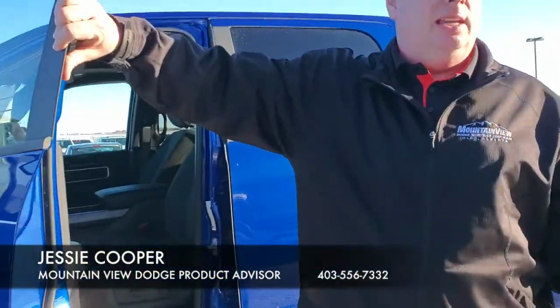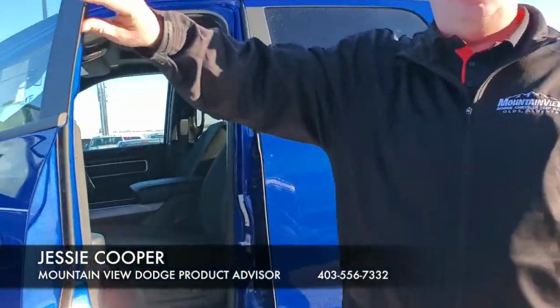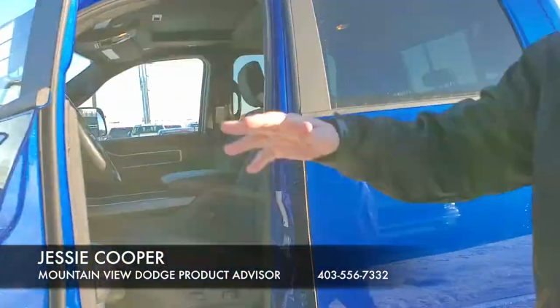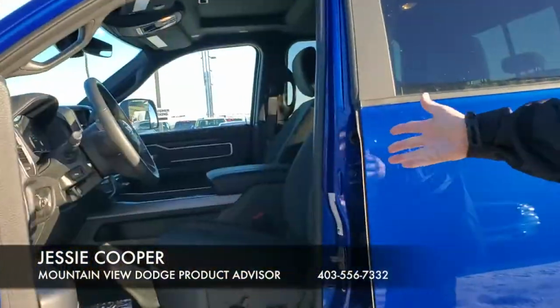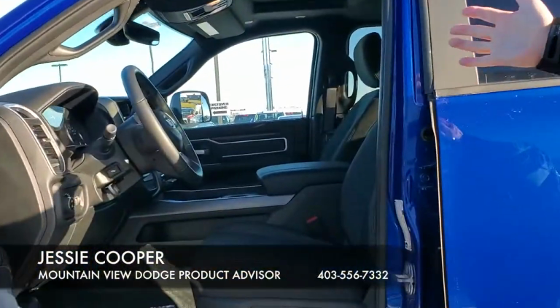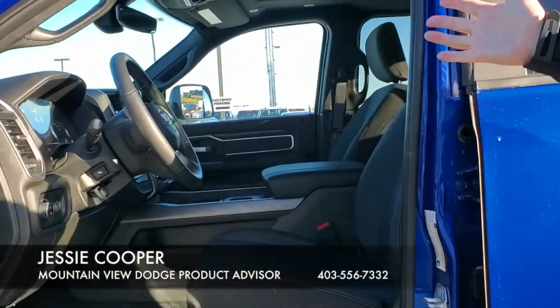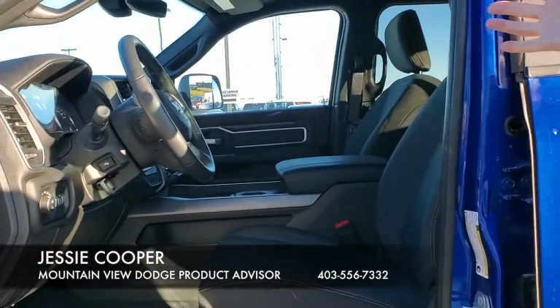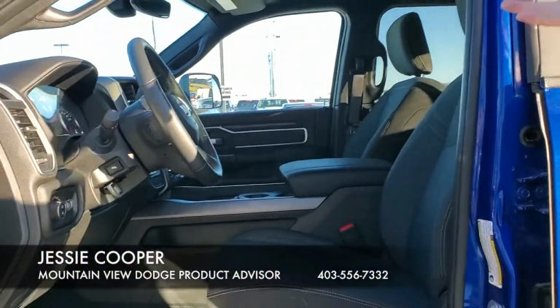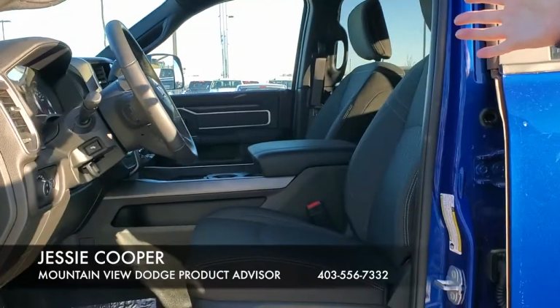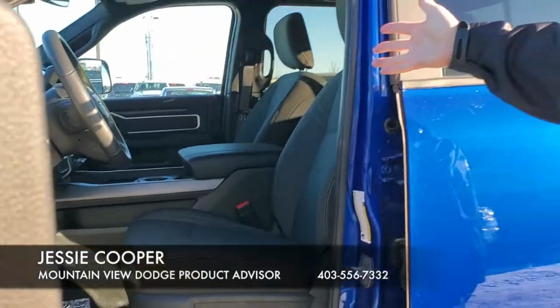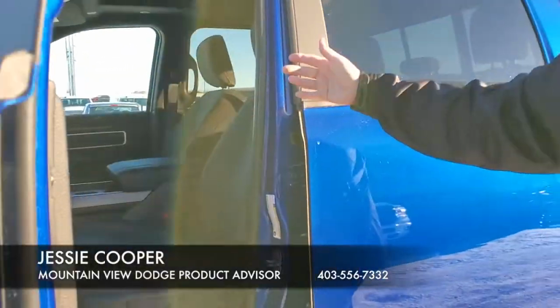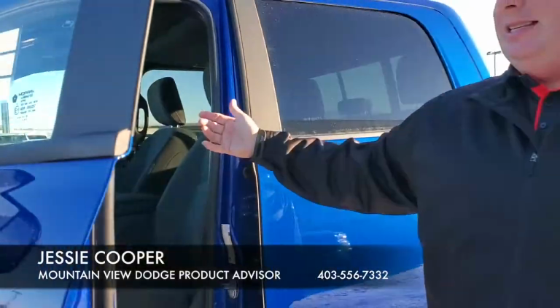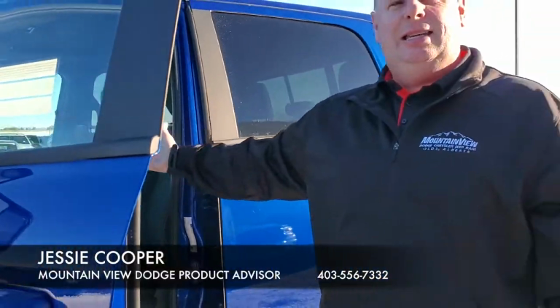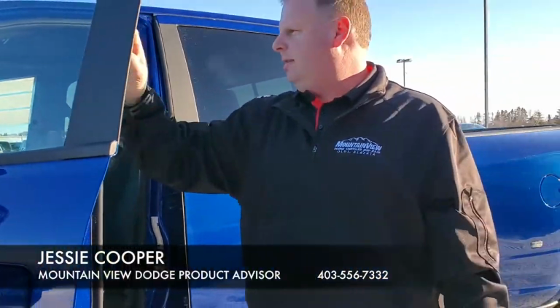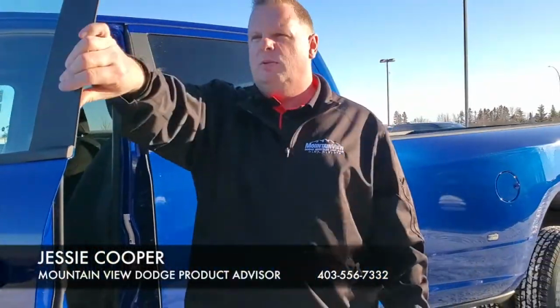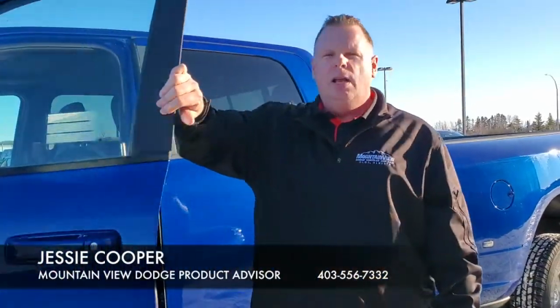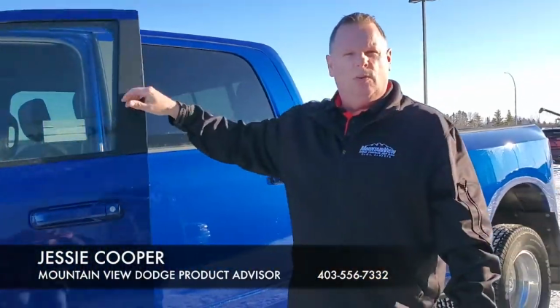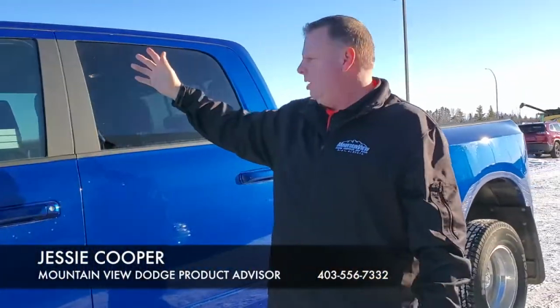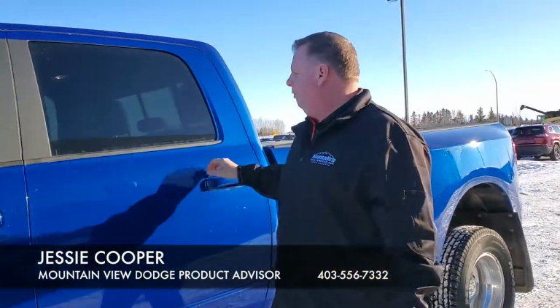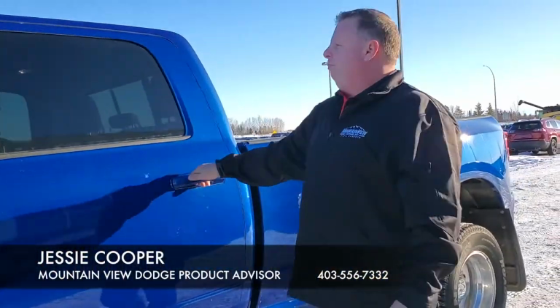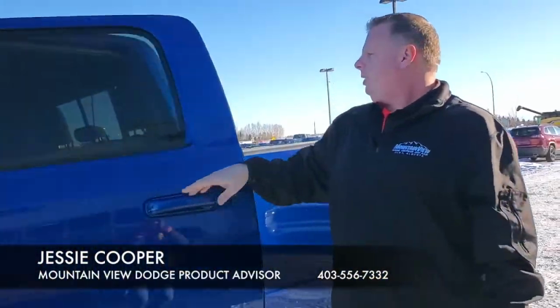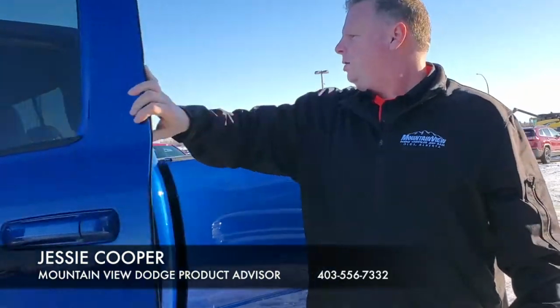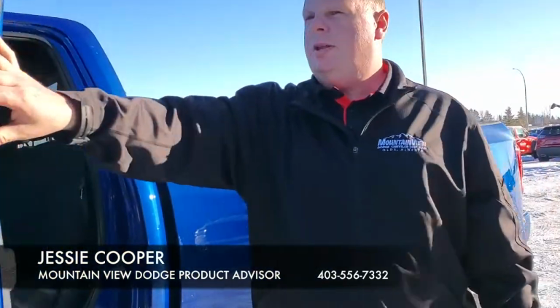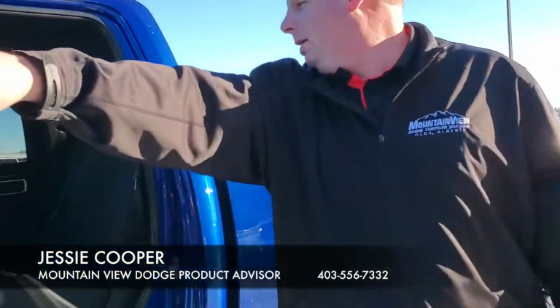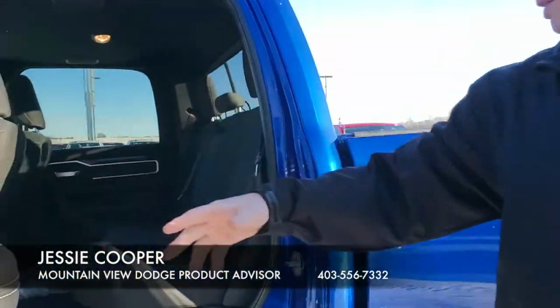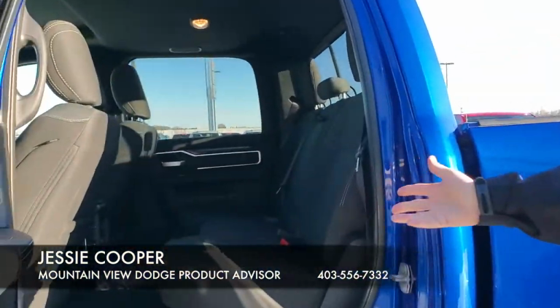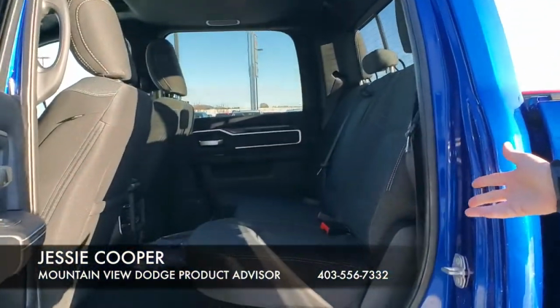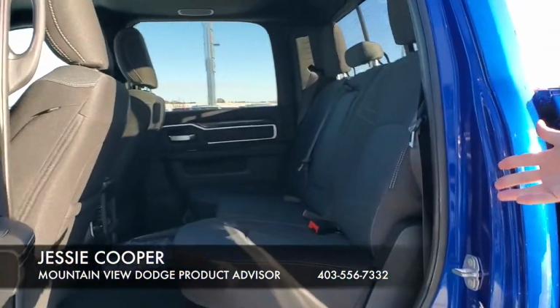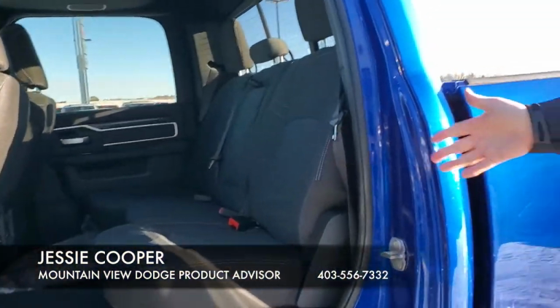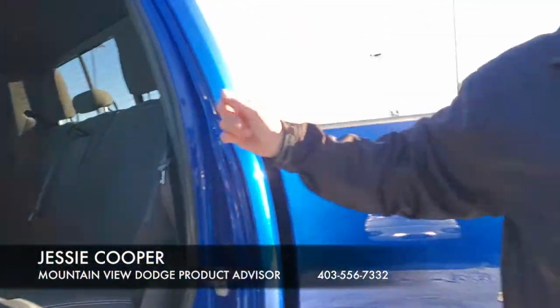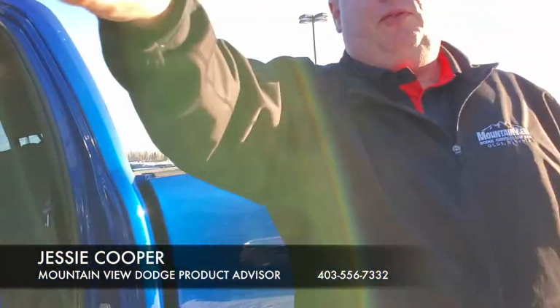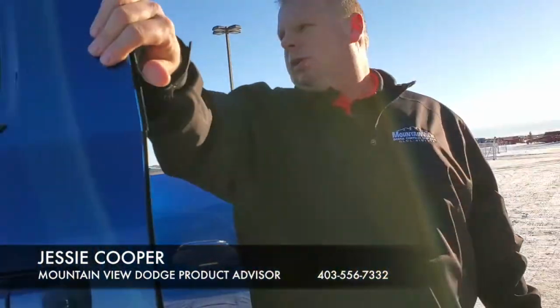Inside you can see gorgeous cloth interior with our 40/20/40 heated seats, heated steering wheel, and power sunroof. In the back we have lots of room, great for storage.